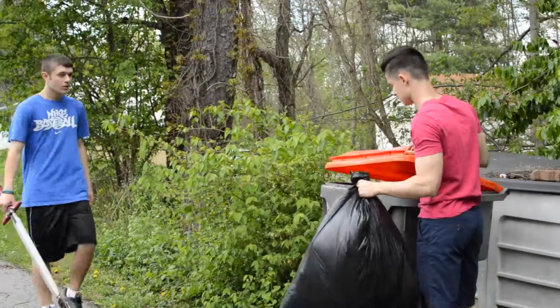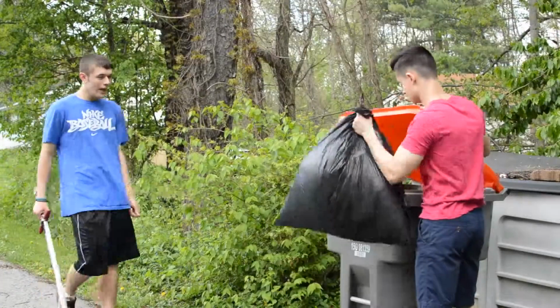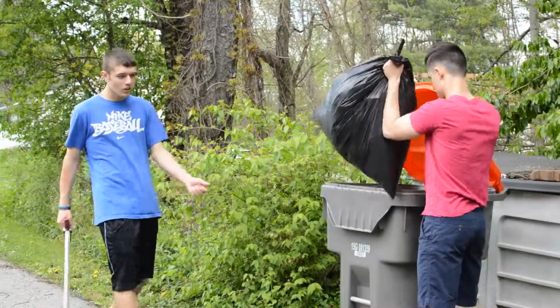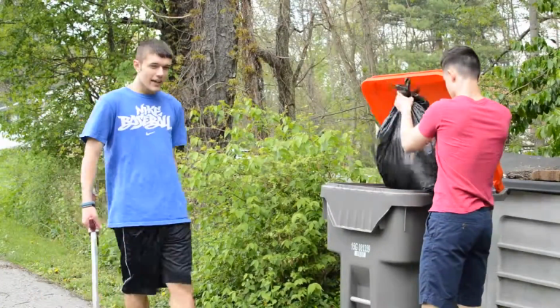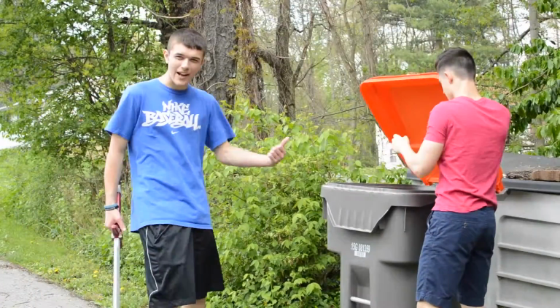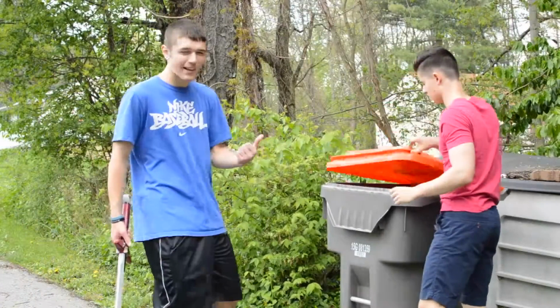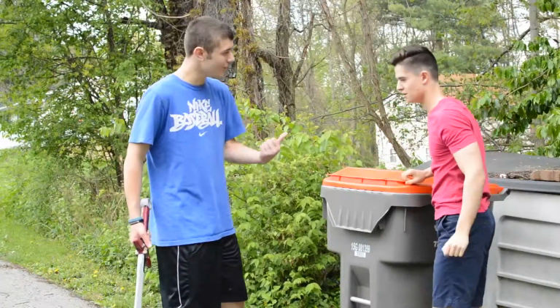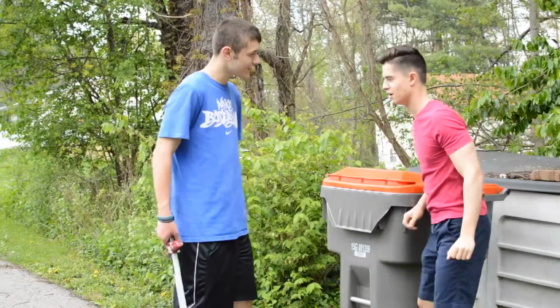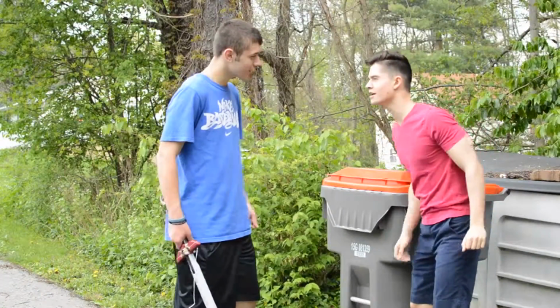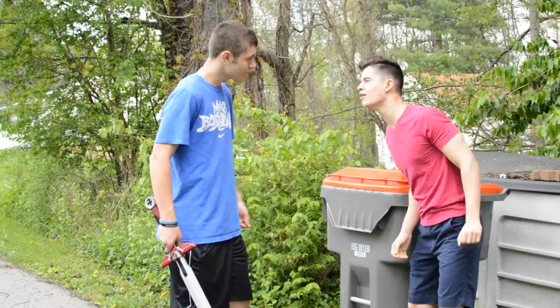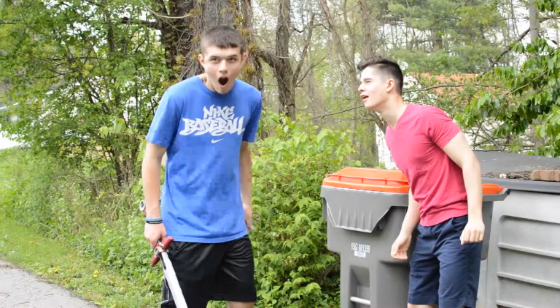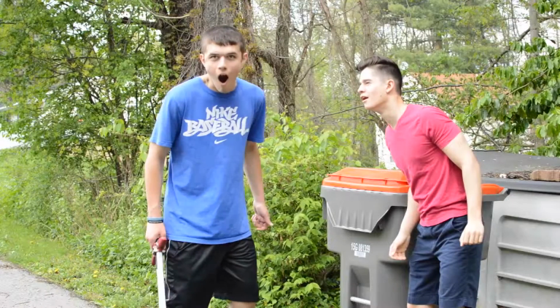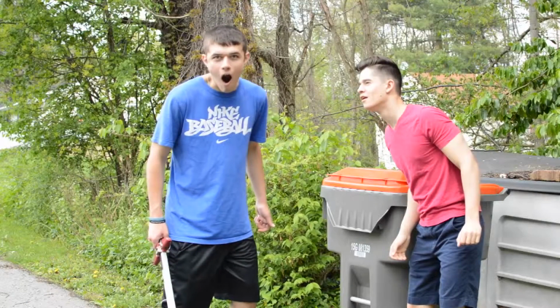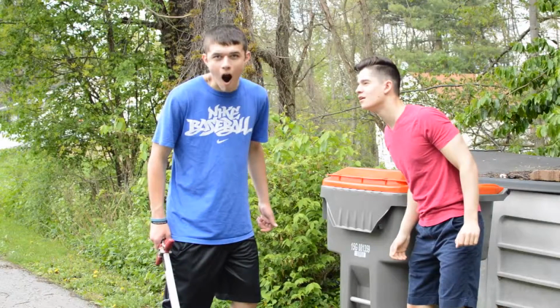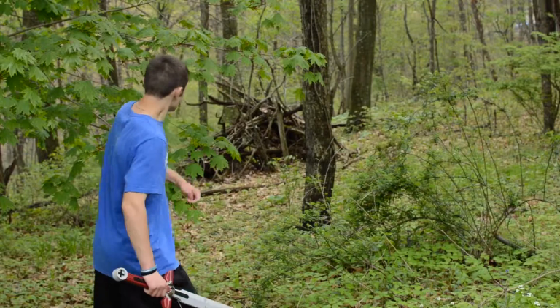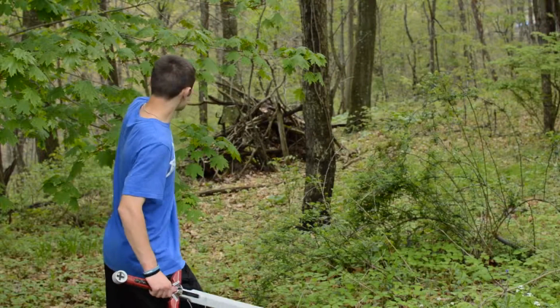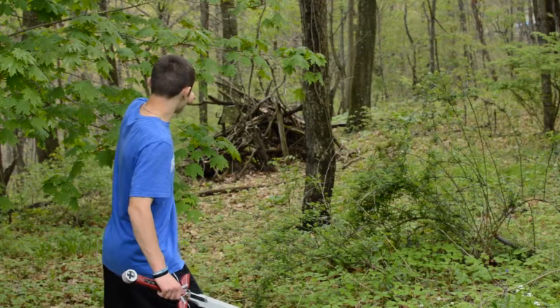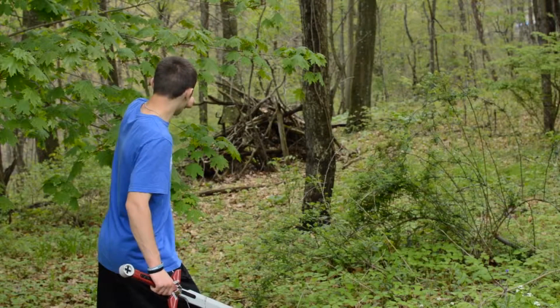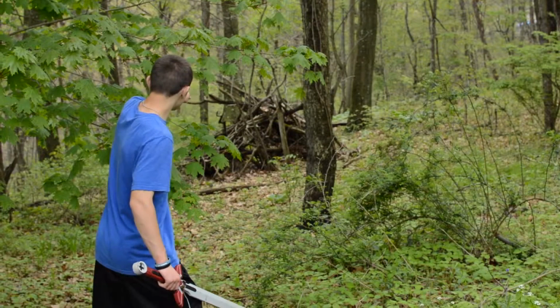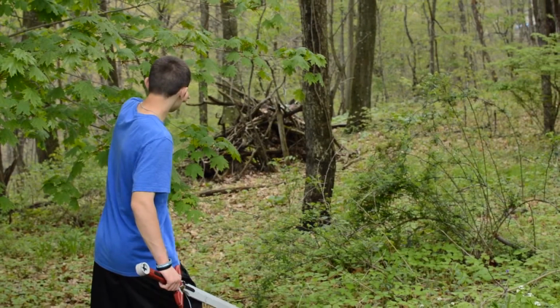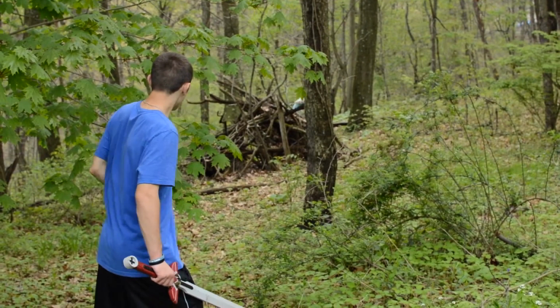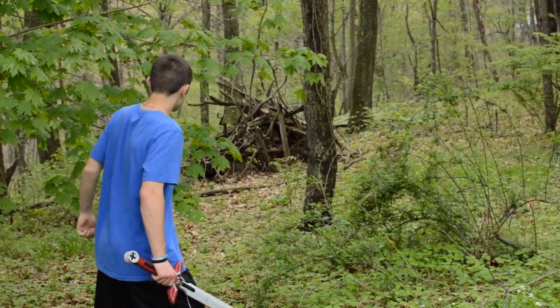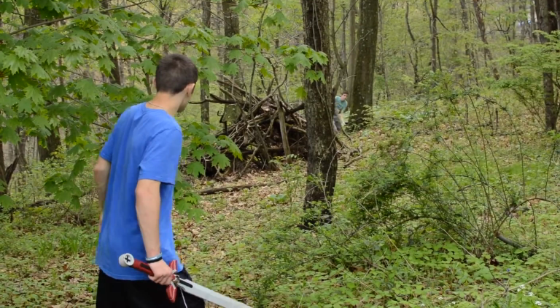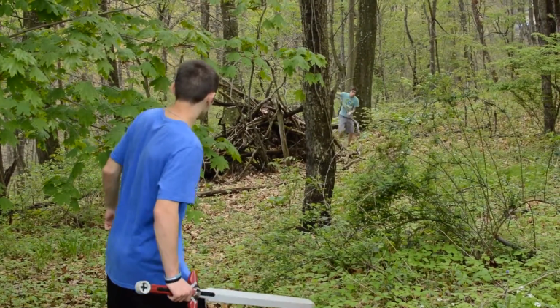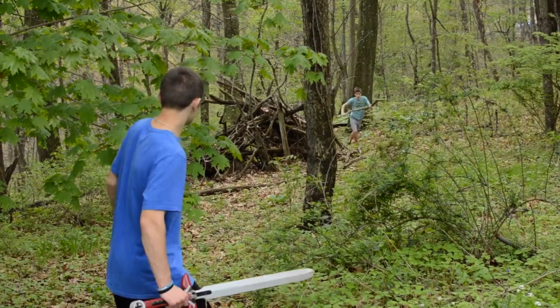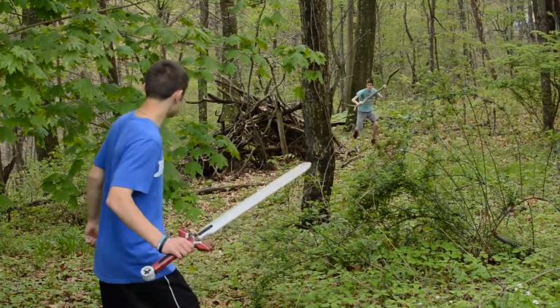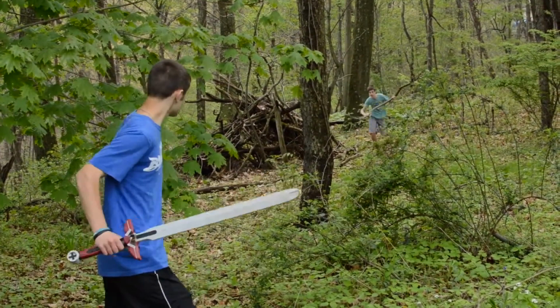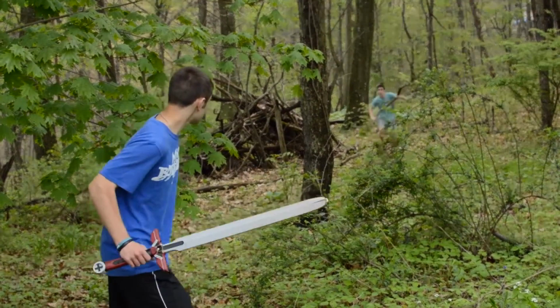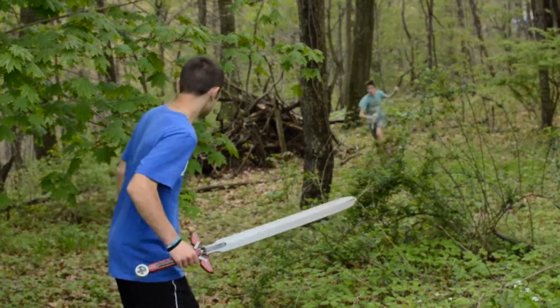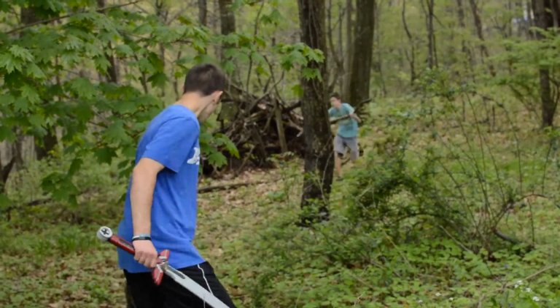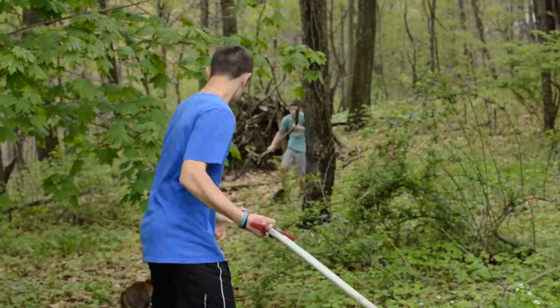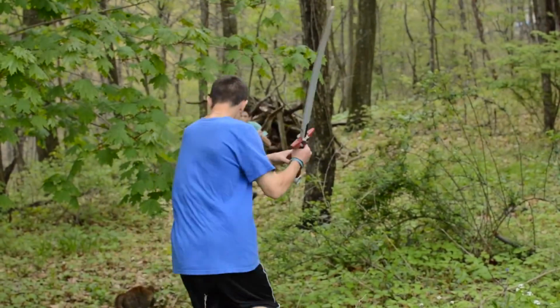Hey look, it's Trash Man Luke! Oh yeah — it's a dilapidated hike. Oh no. Onward to battle! Oh no.